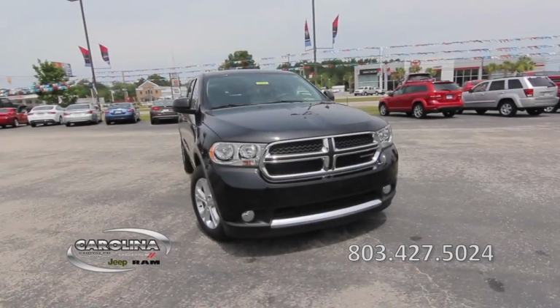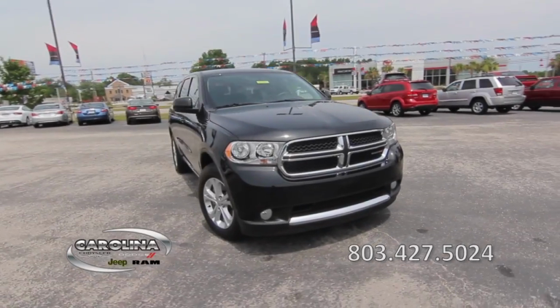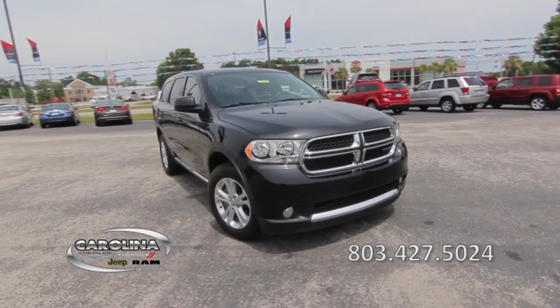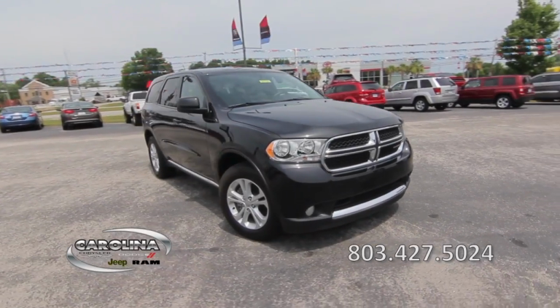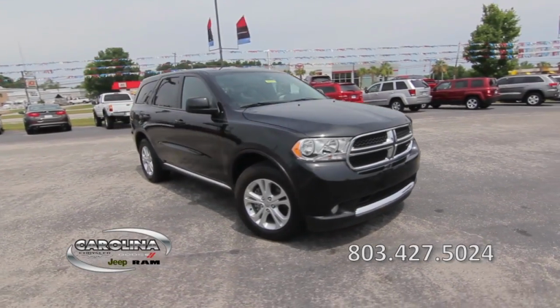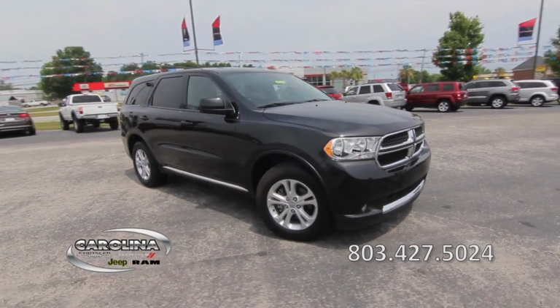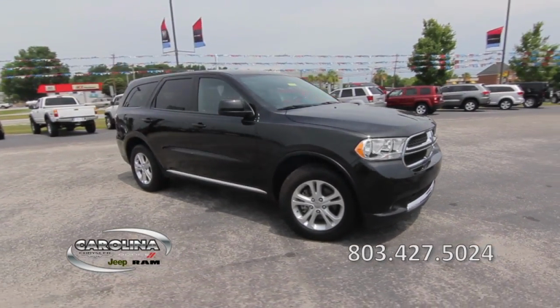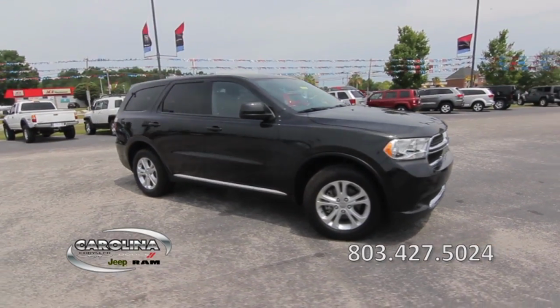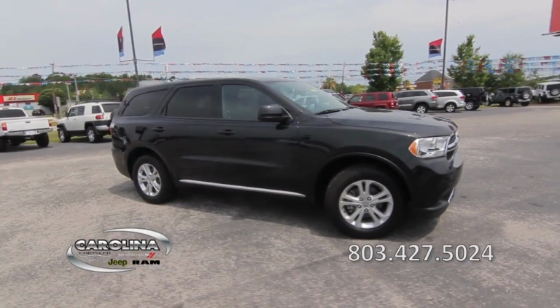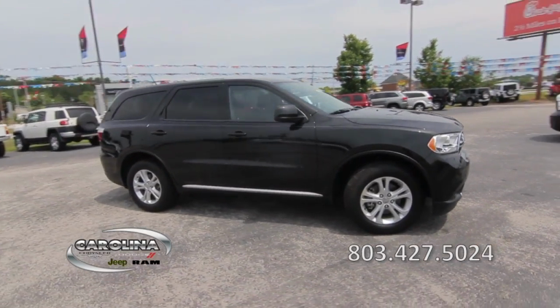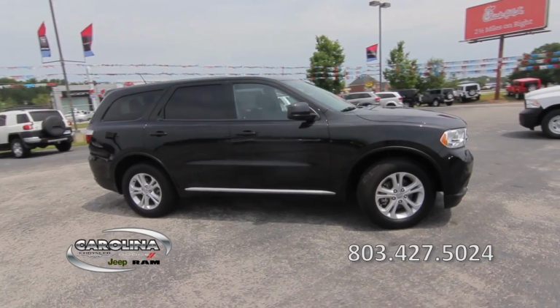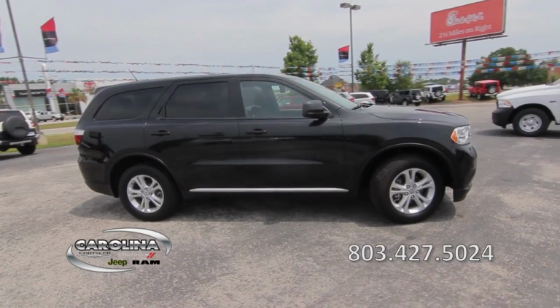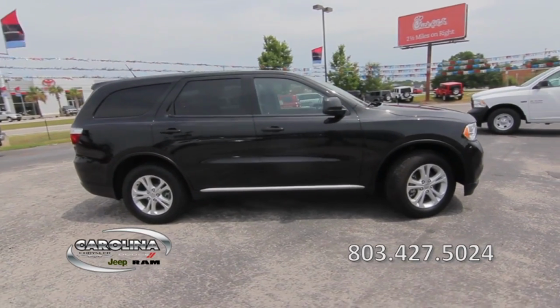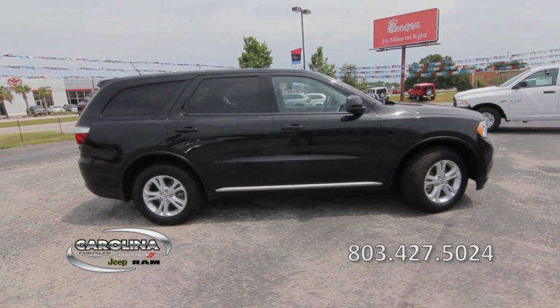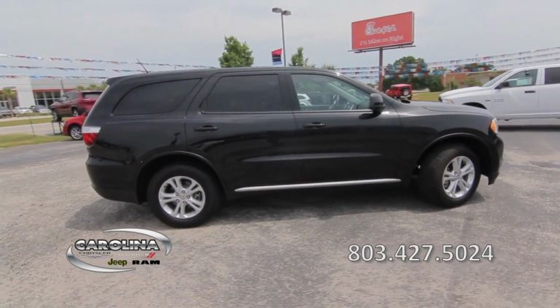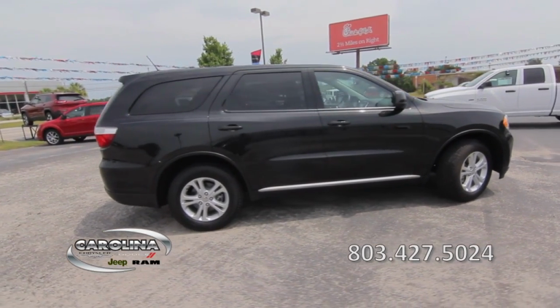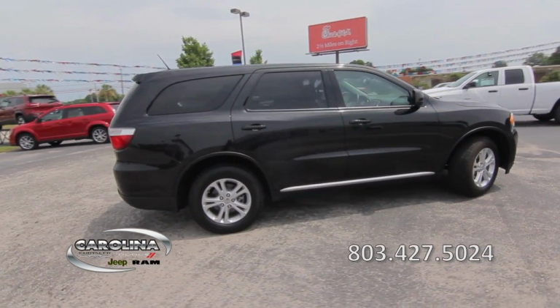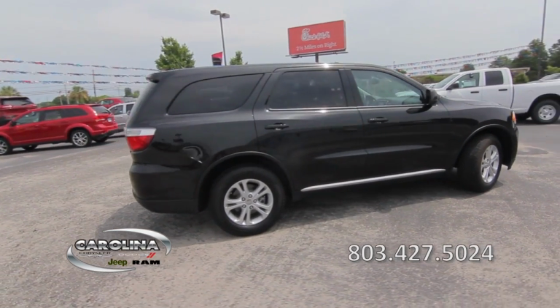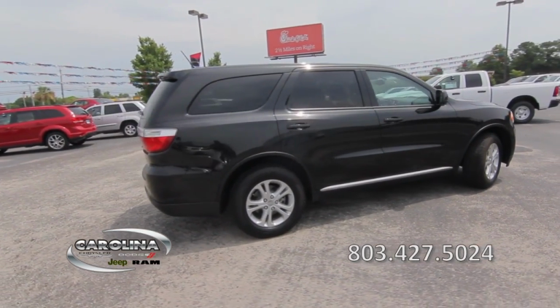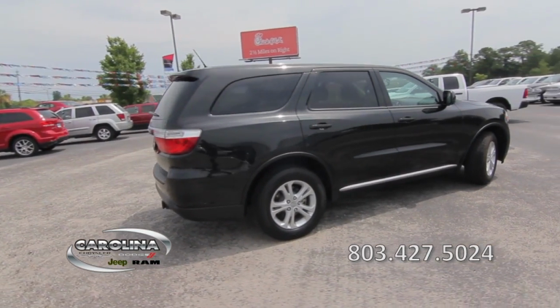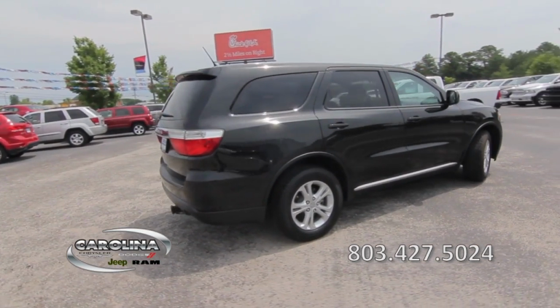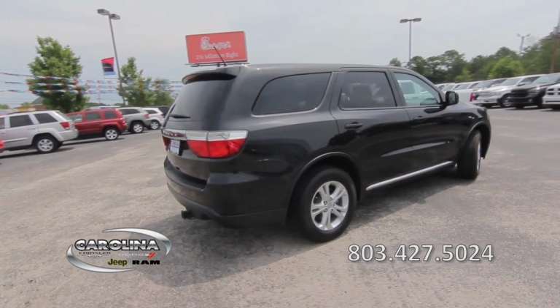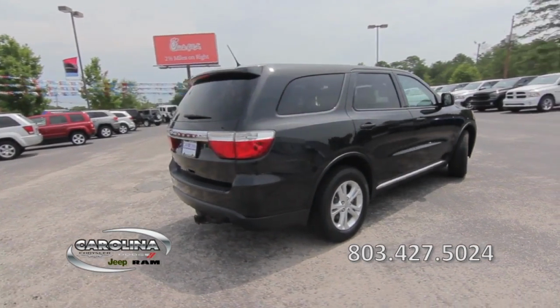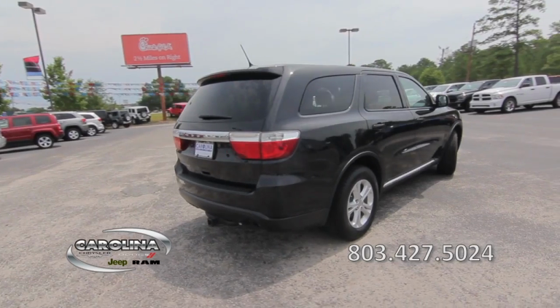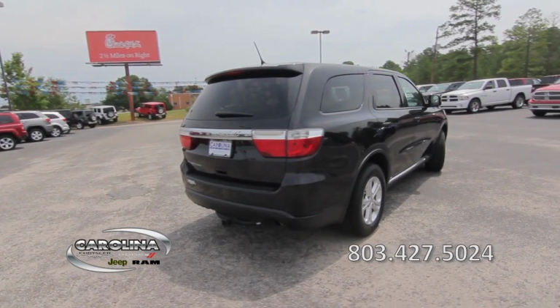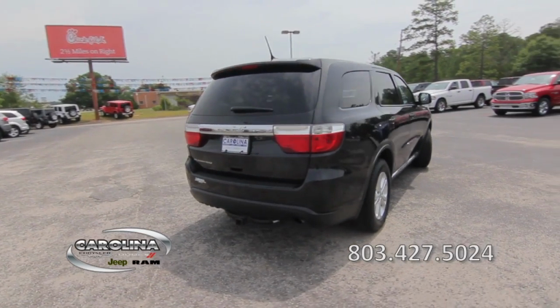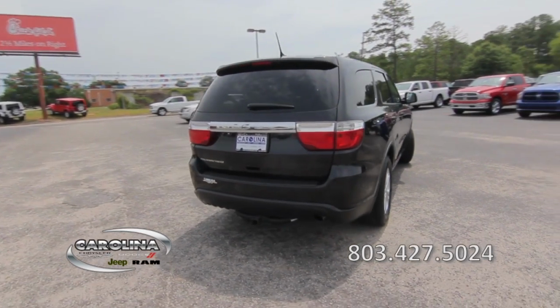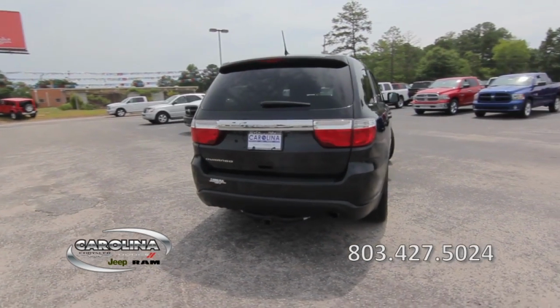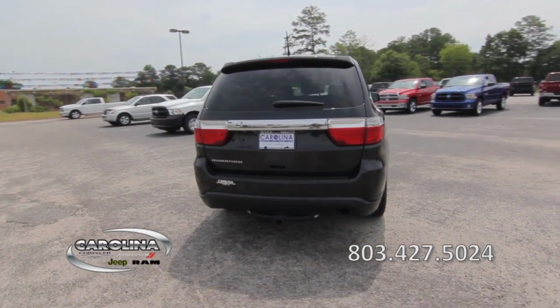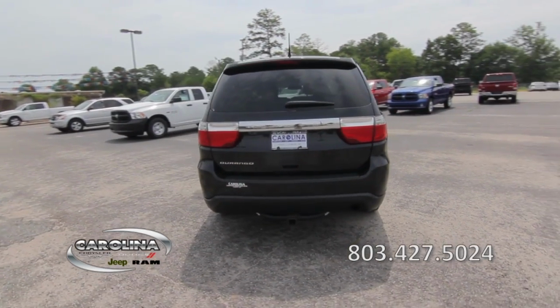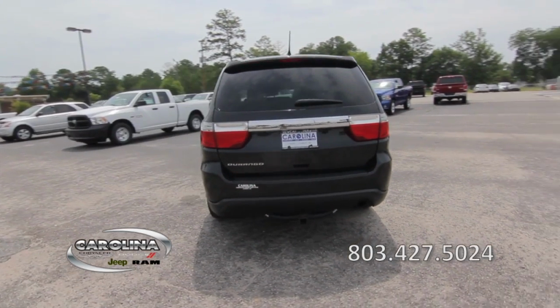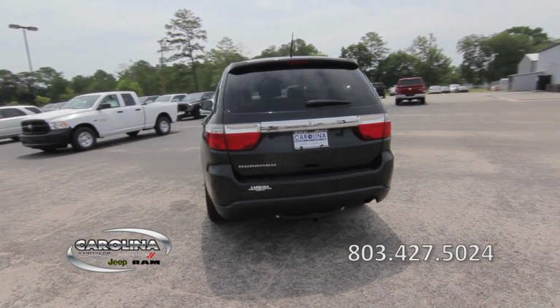This one-owner 2013 Dodge Durango has a 3.6-liter six-cylinder engine, rear-wheel drive, 36,000 miles, and off-road tires.